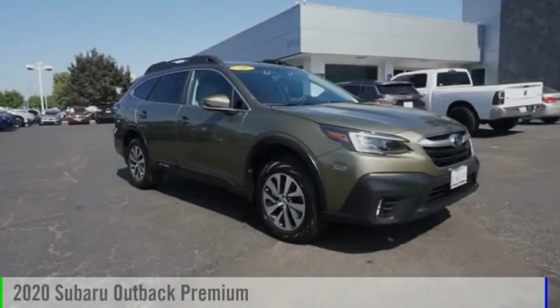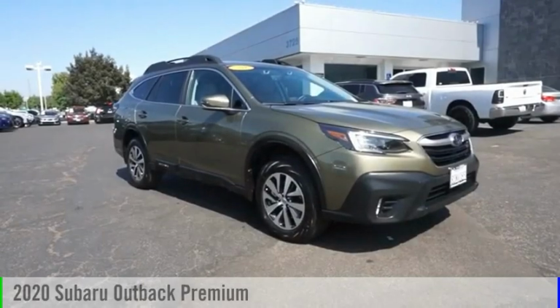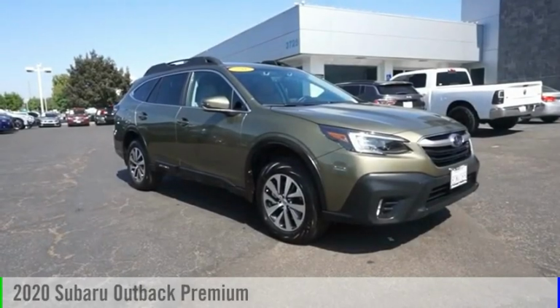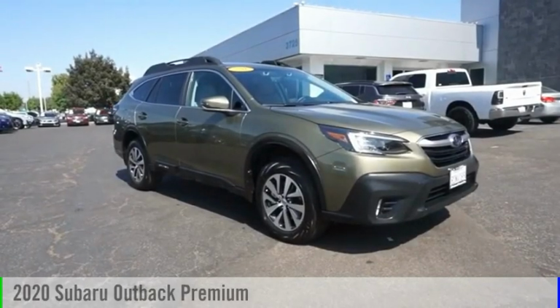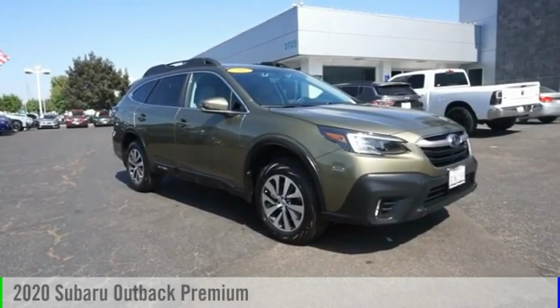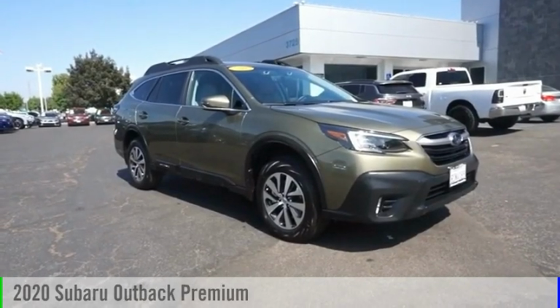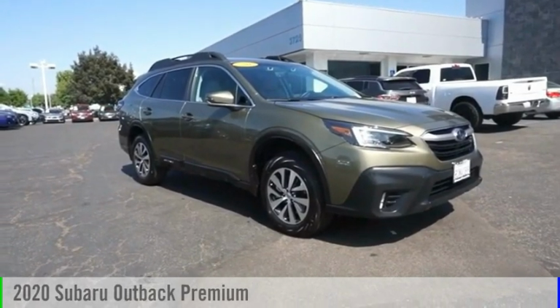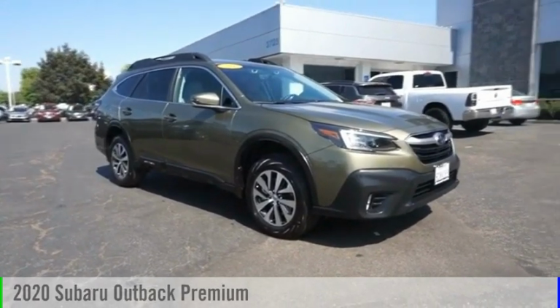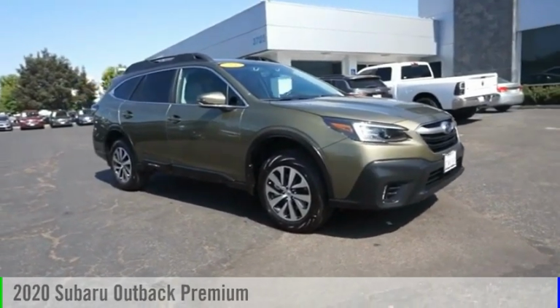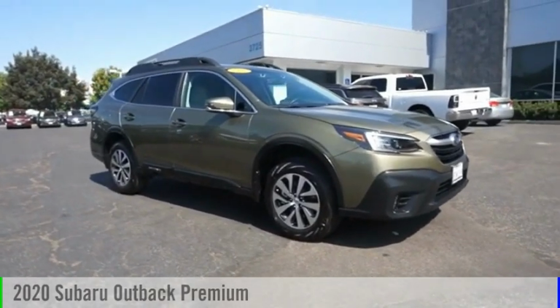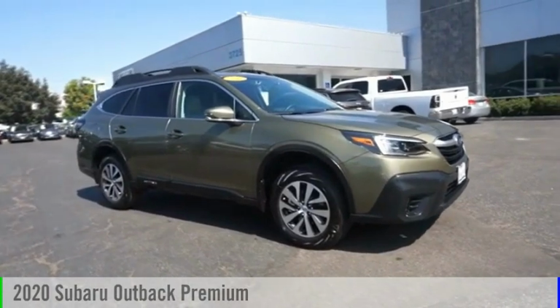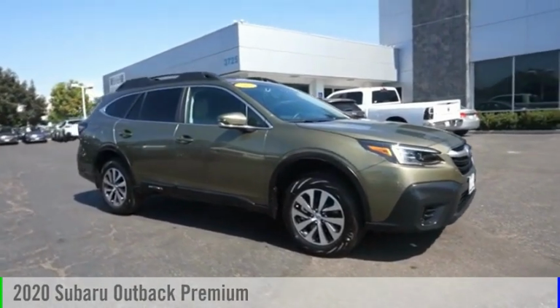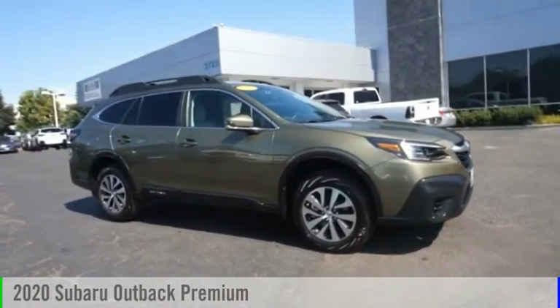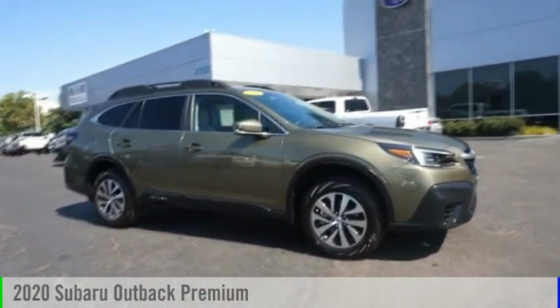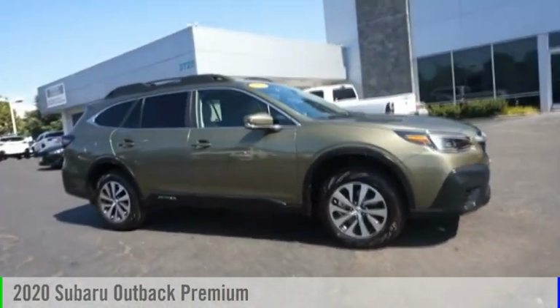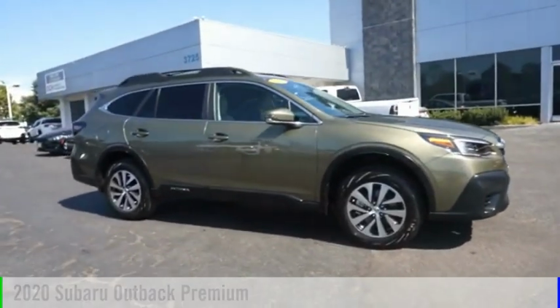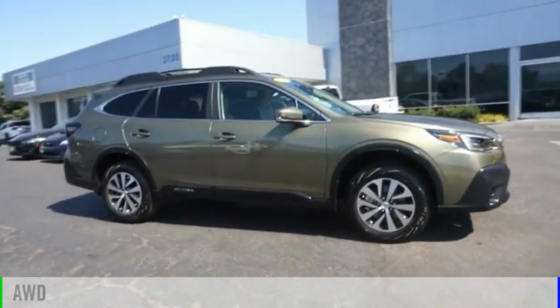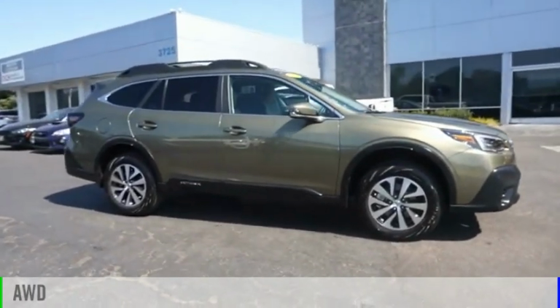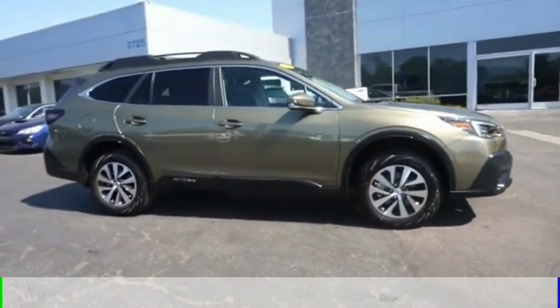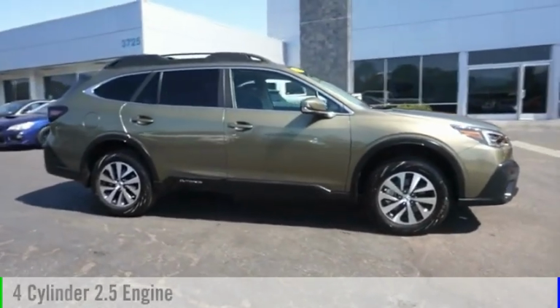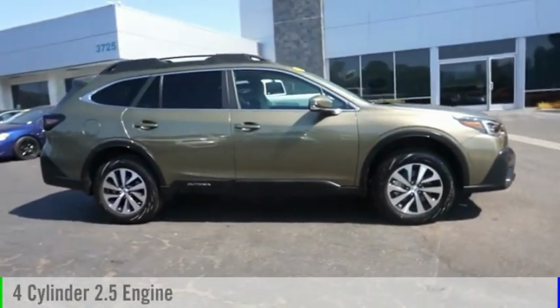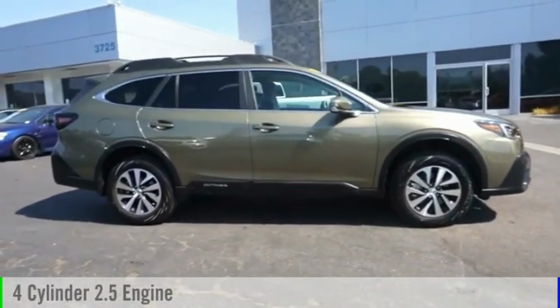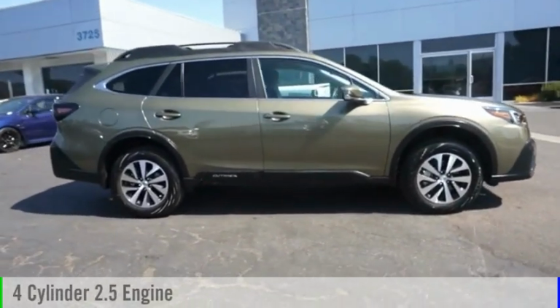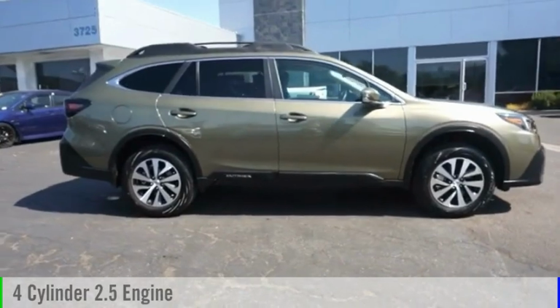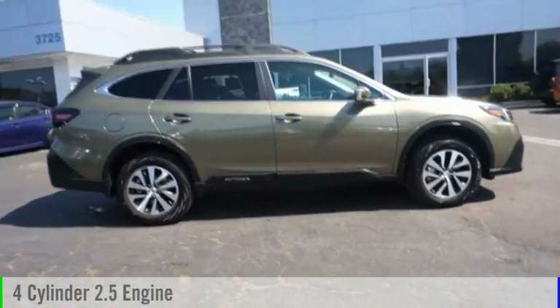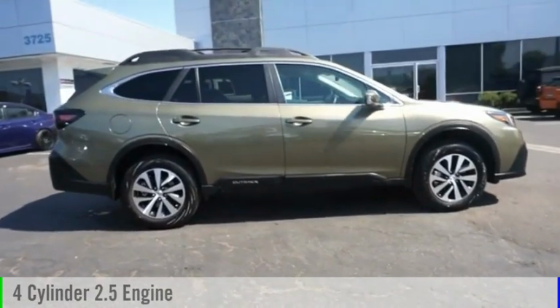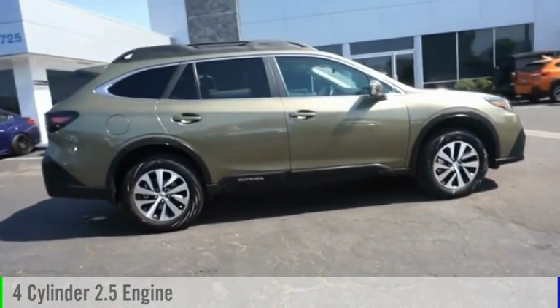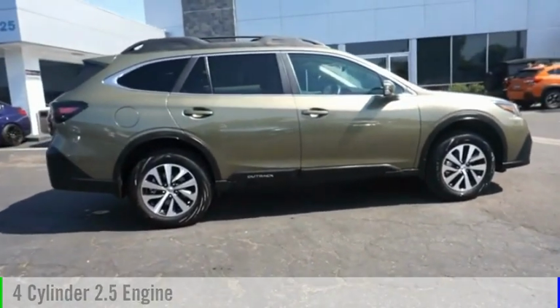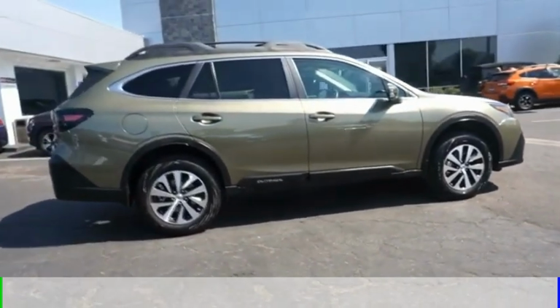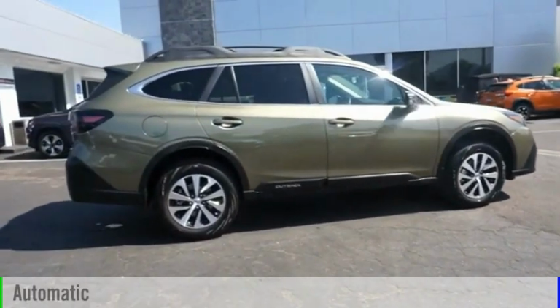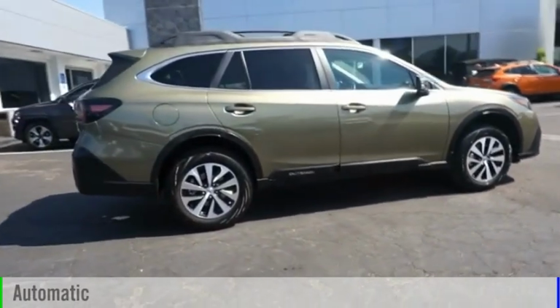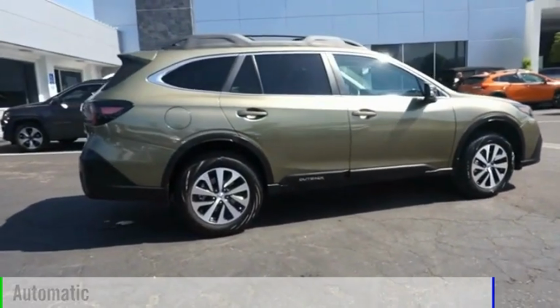Looking for the right vehicle? Check out the 2020 Outback. This vehicle is powered by an all-wheel drive, four-cylinder, 2.5-liter engine and comes with an automatic transmission.